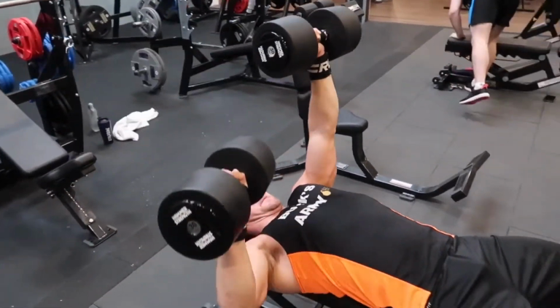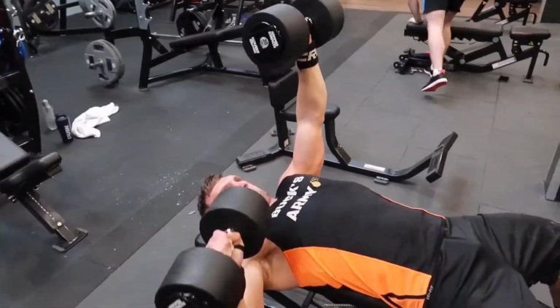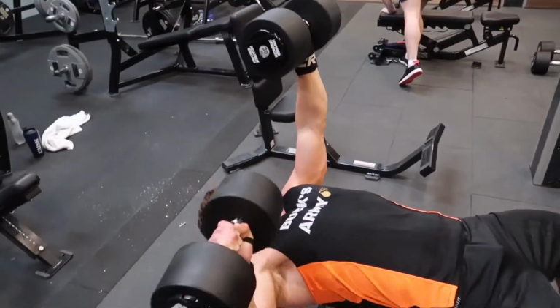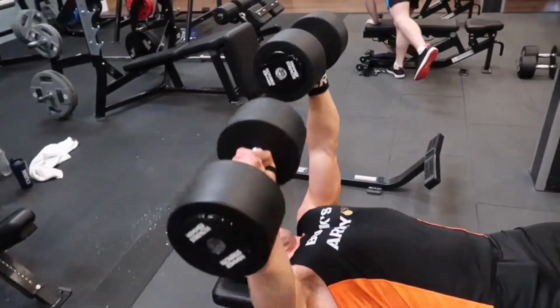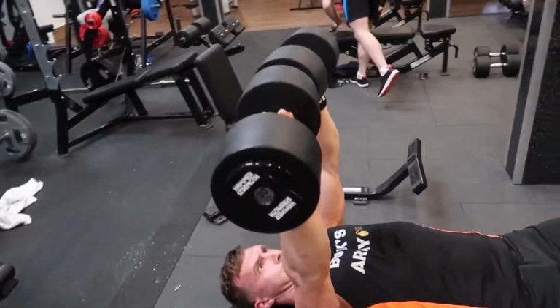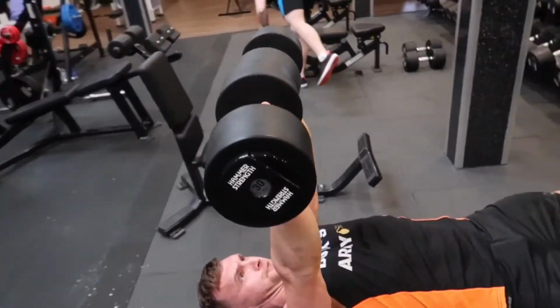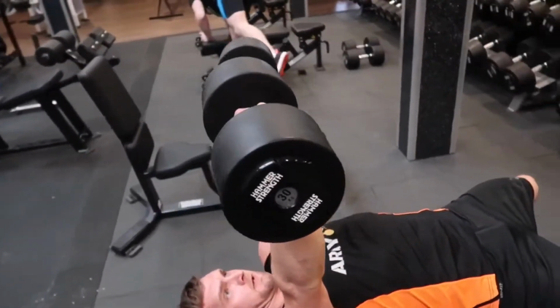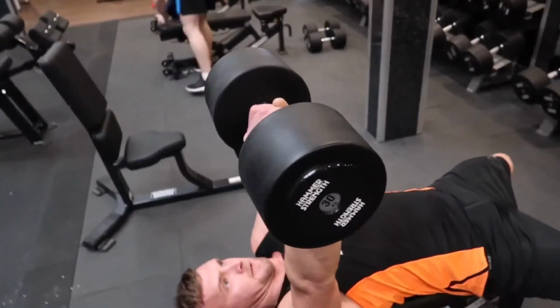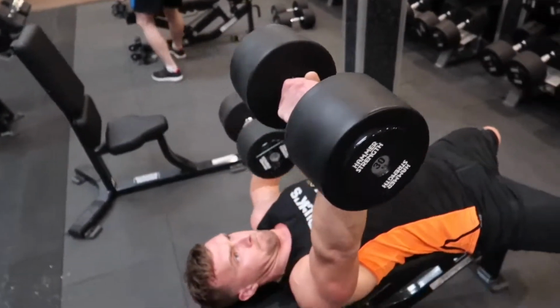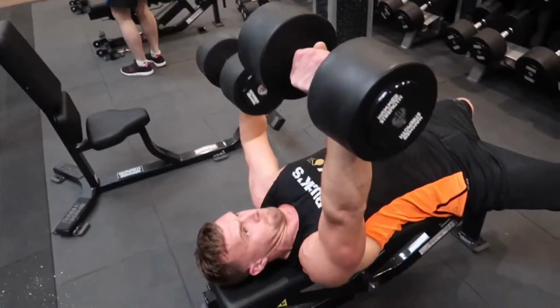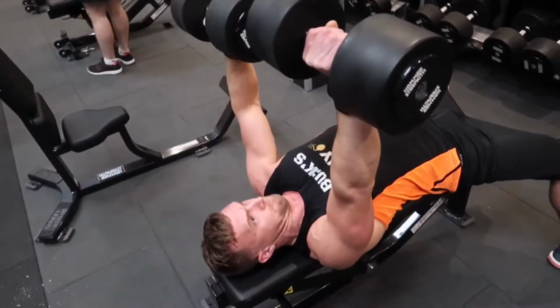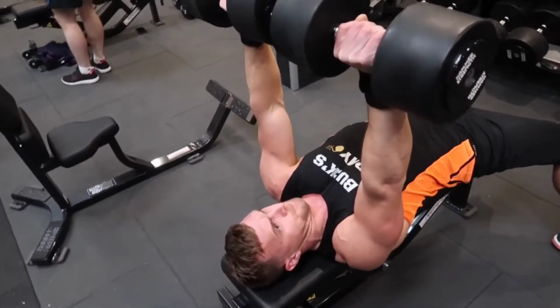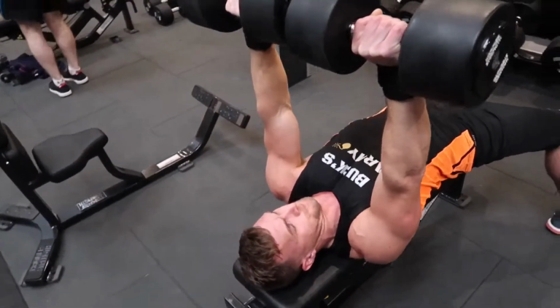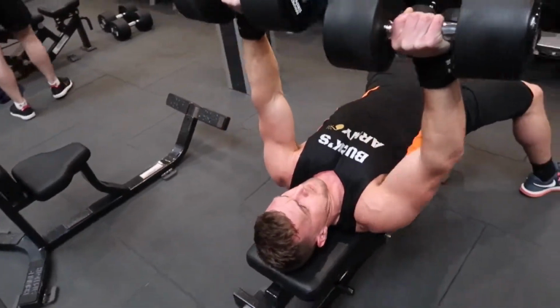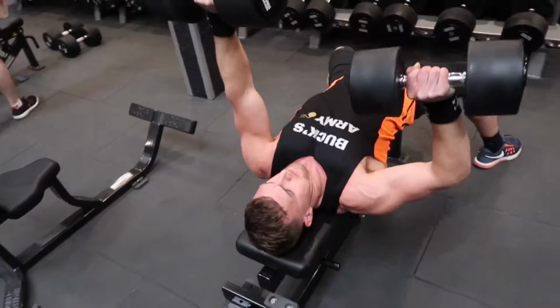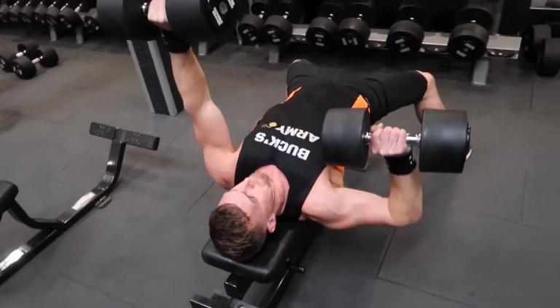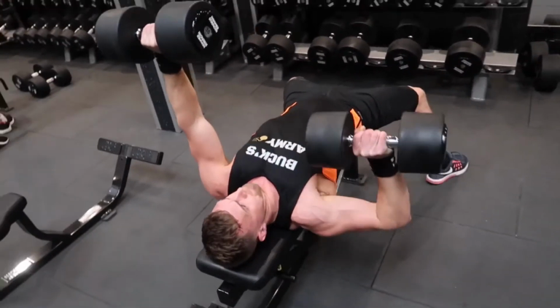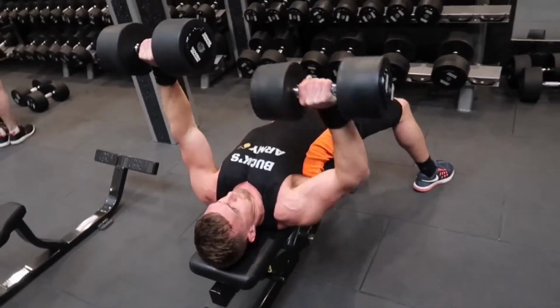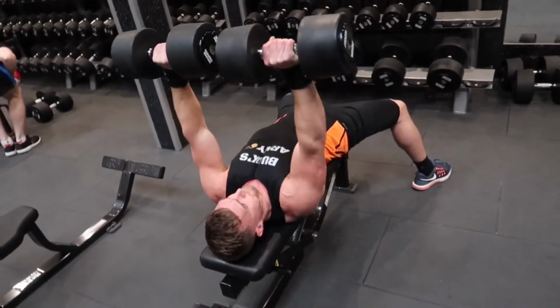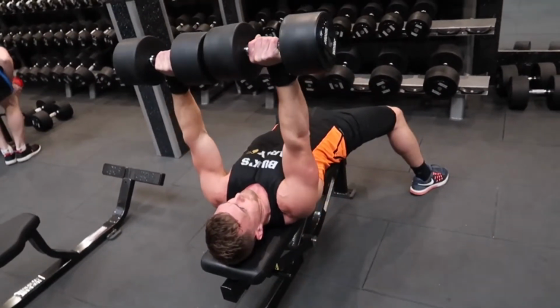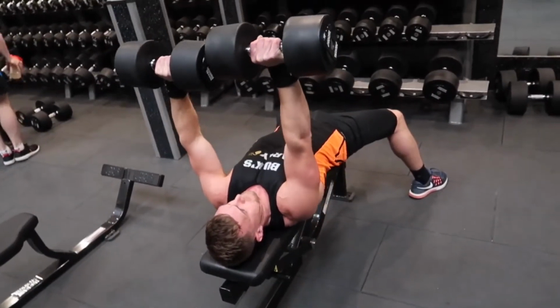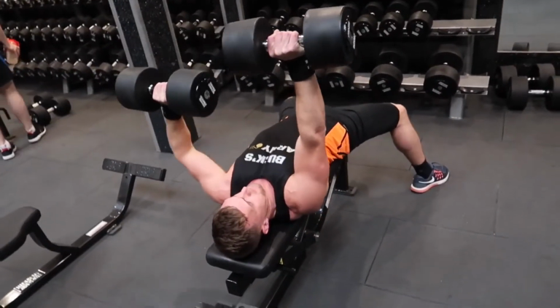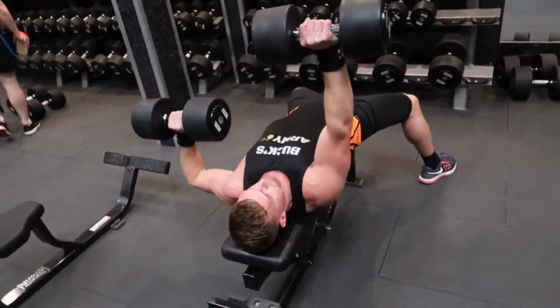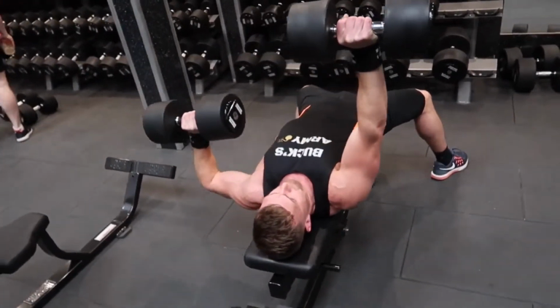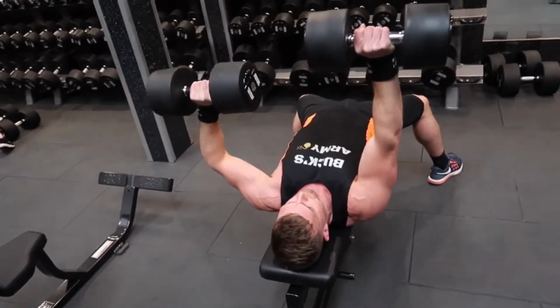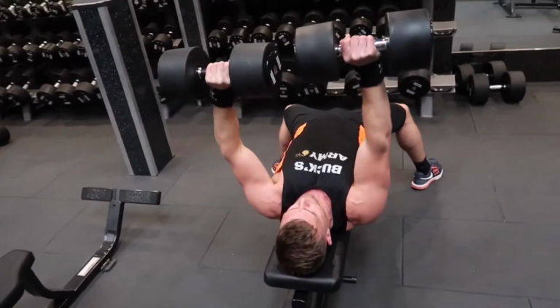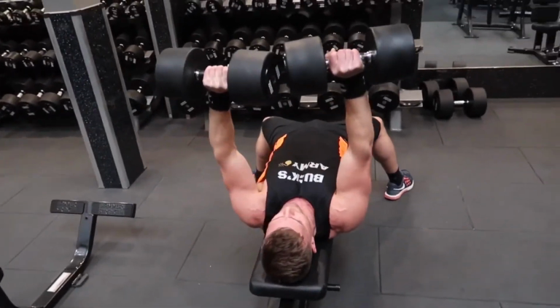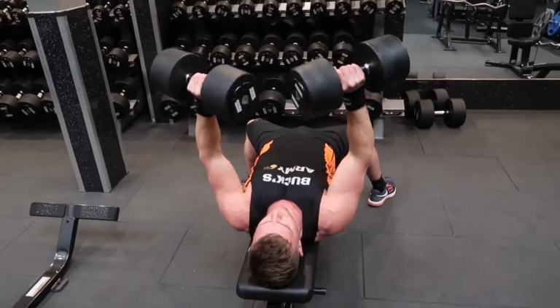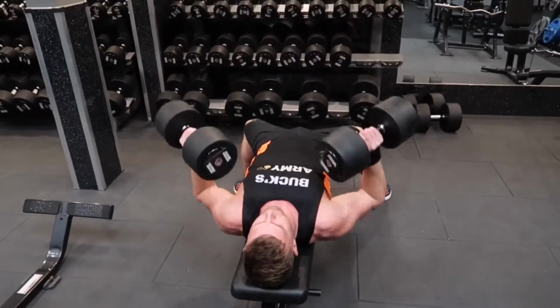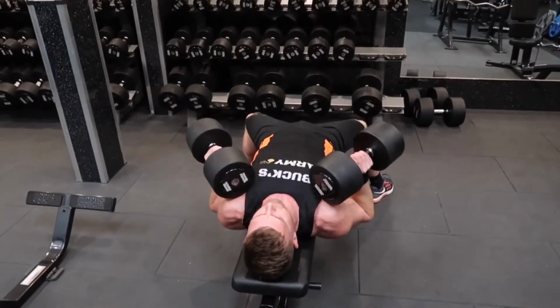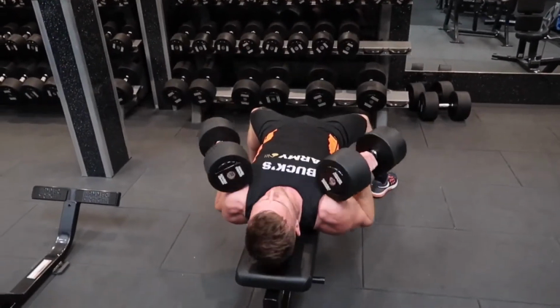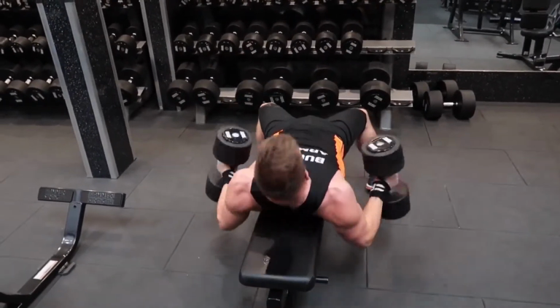It's really worth starting on the basics — the squat, the deadlift, the bench press. Build up the technique properly, make sure your posture is right, and make sure you stretch out the muscles after you've used them as well.